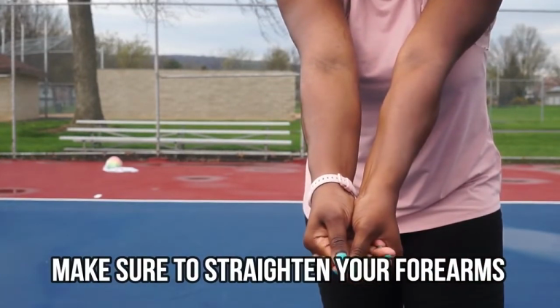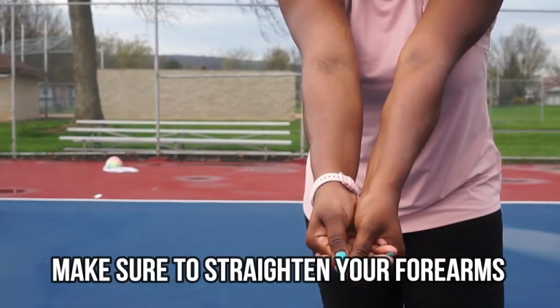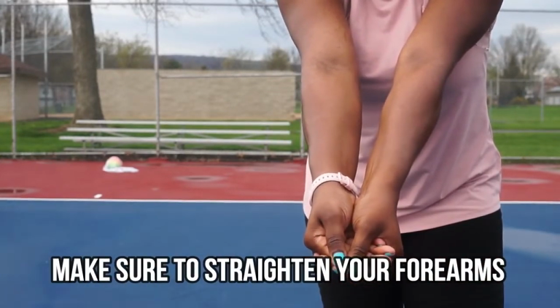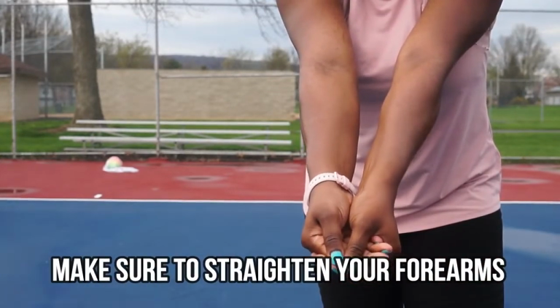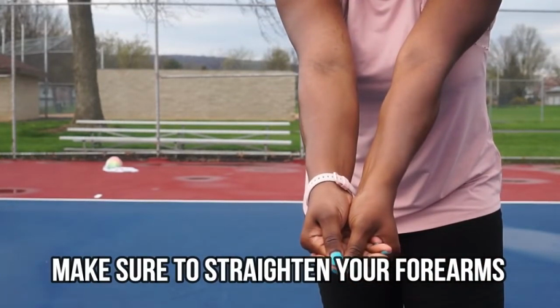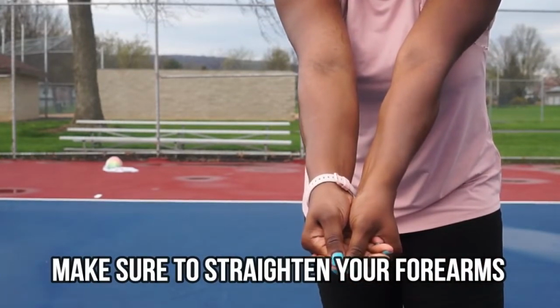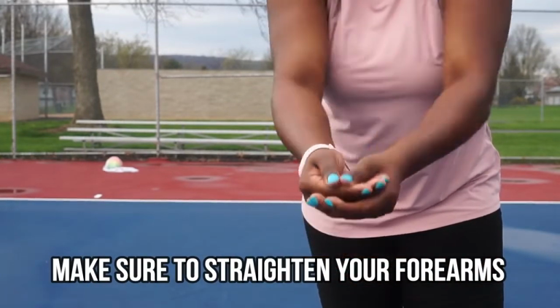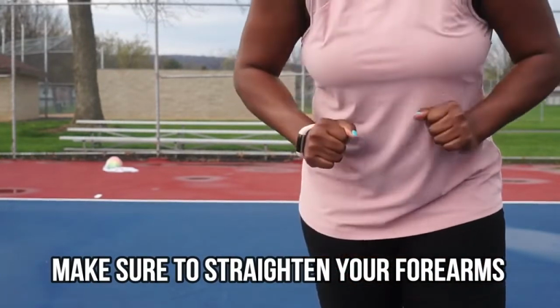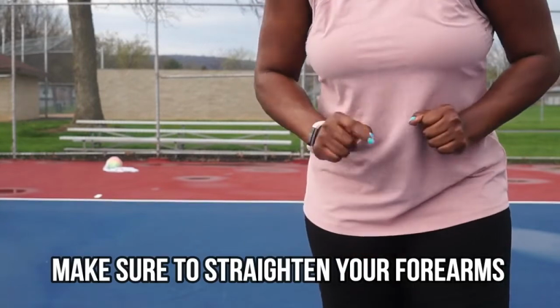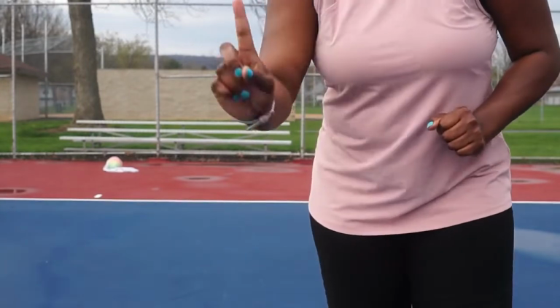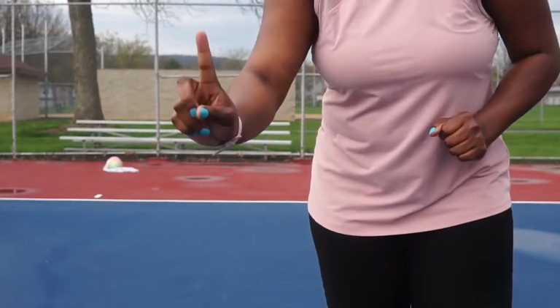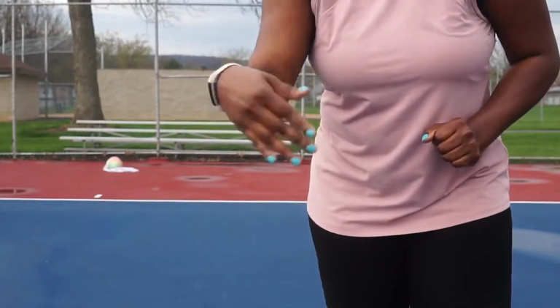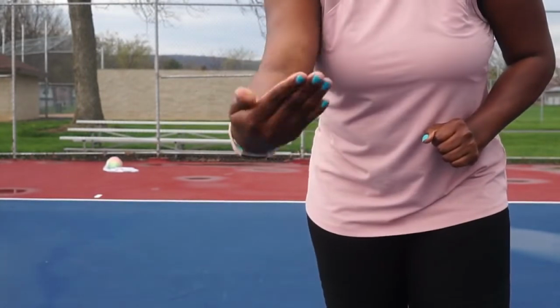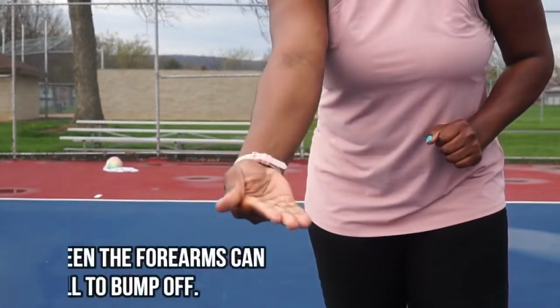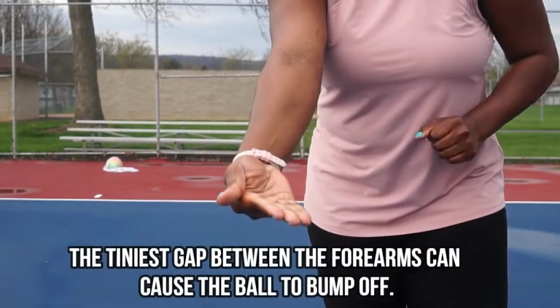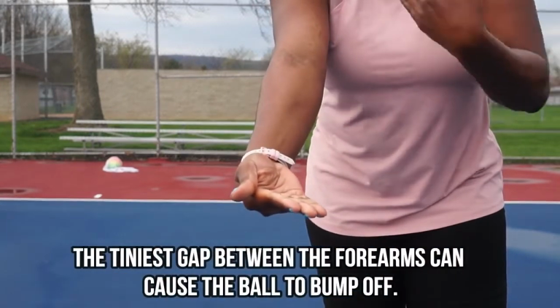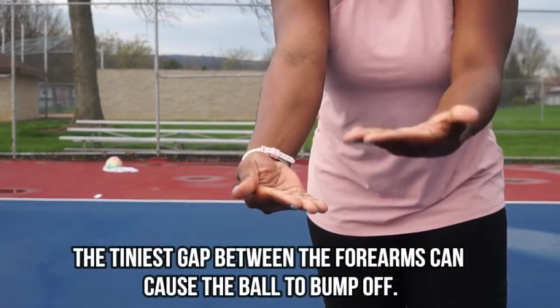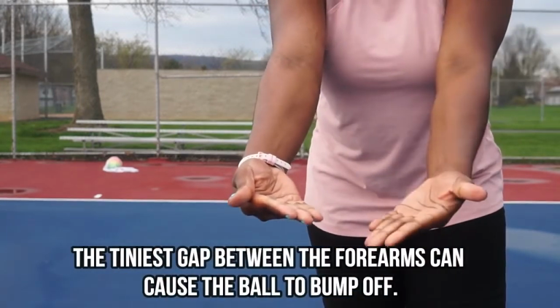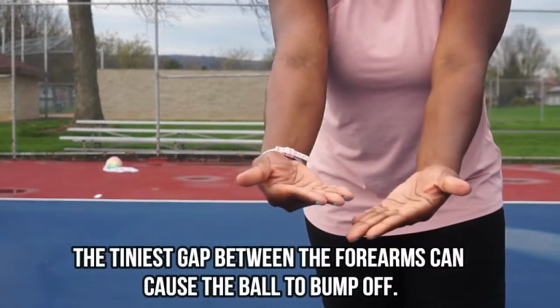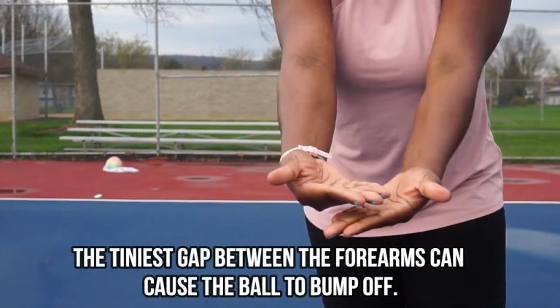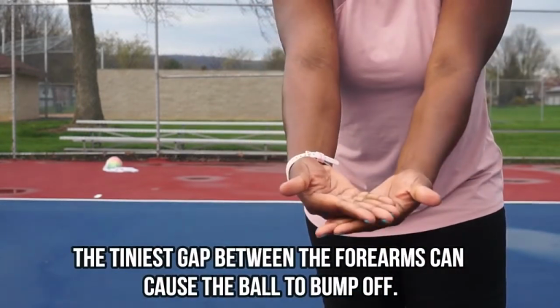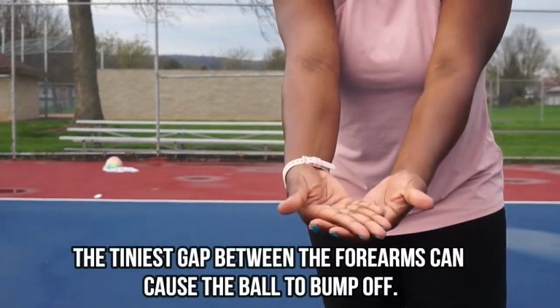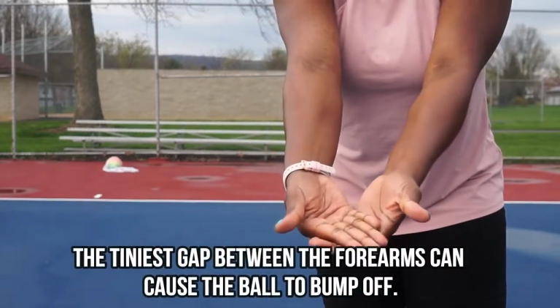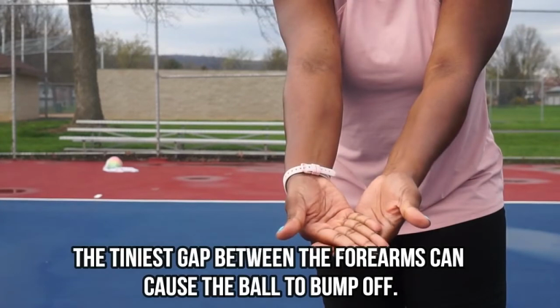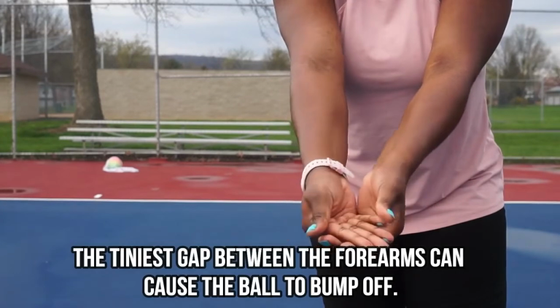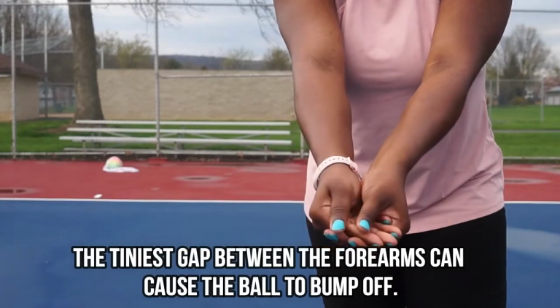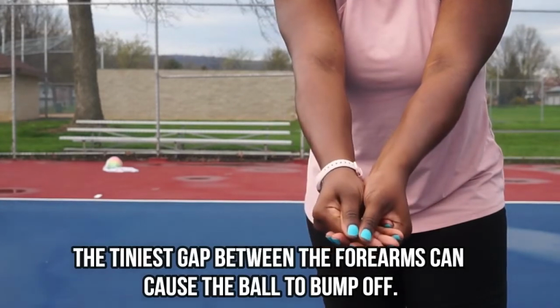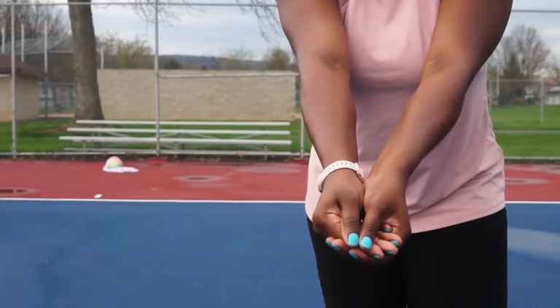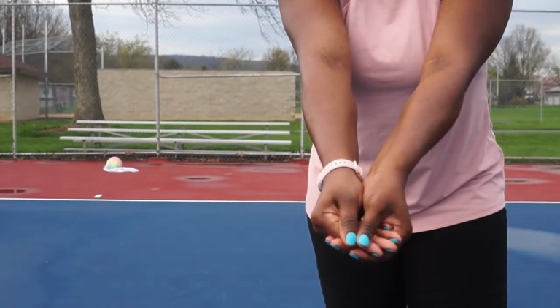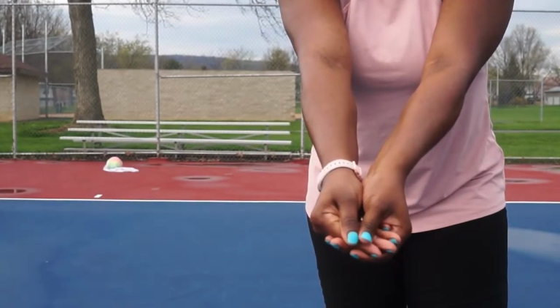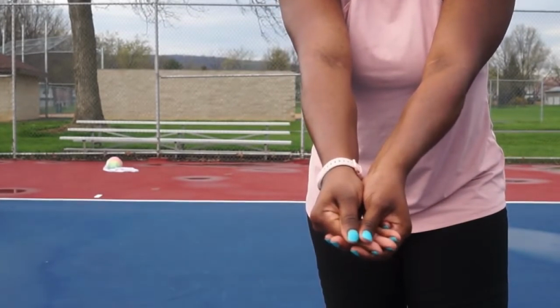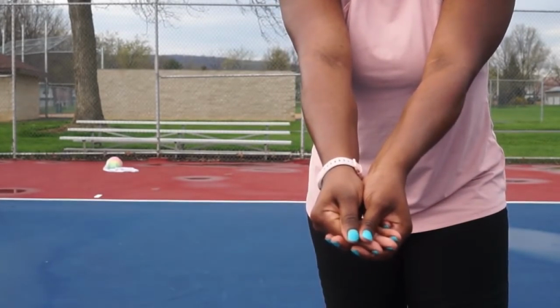I know that it might feel different, but try it out. The last thing we want to do is cause the ball to ricochet off. So make sure you keep your platform straight and your hands are correct.